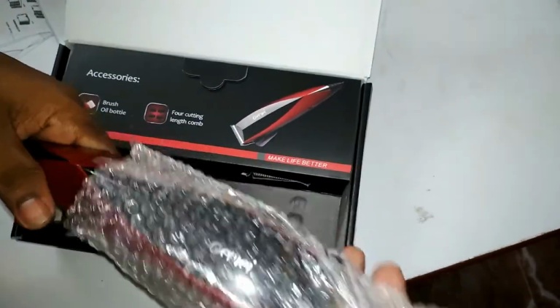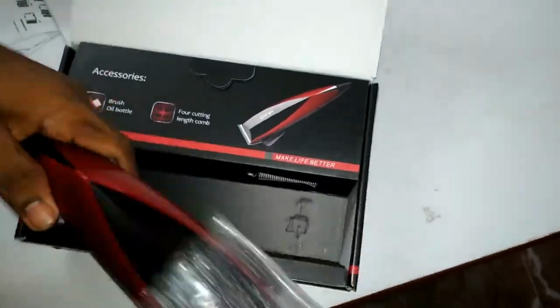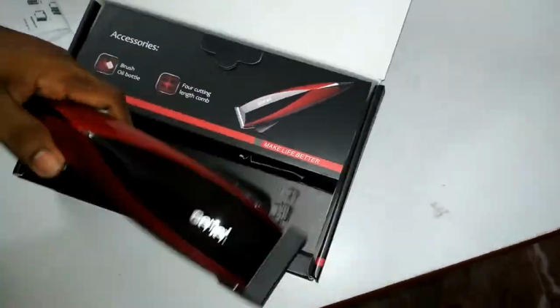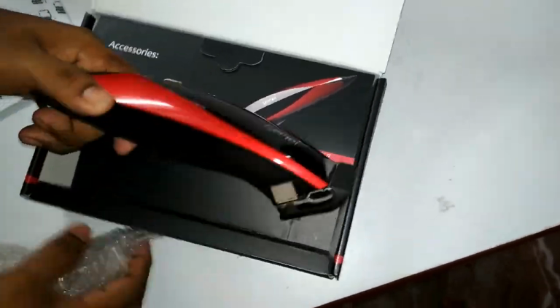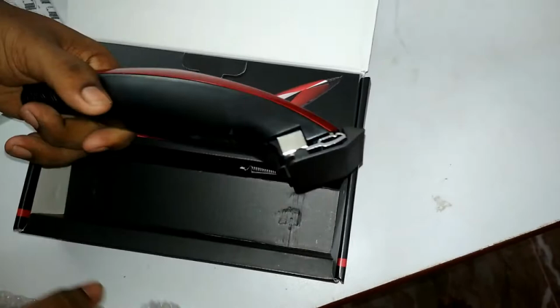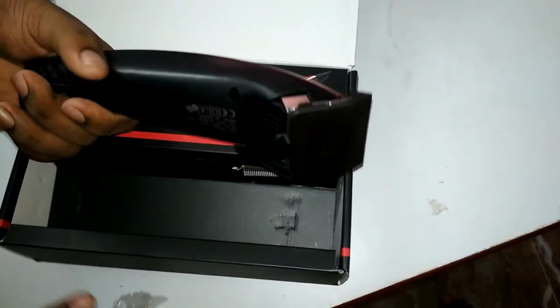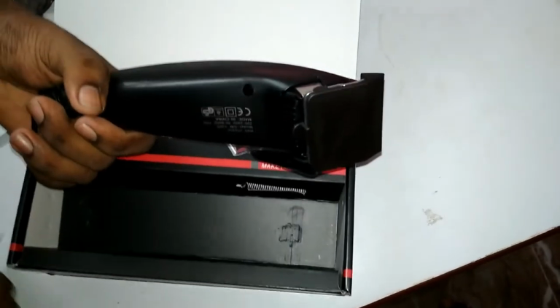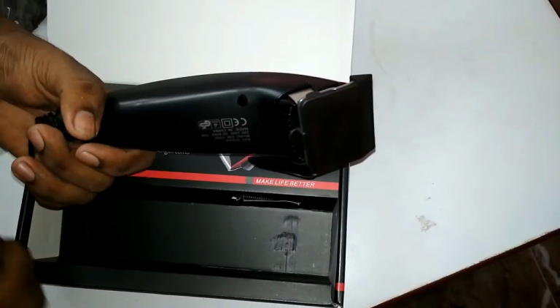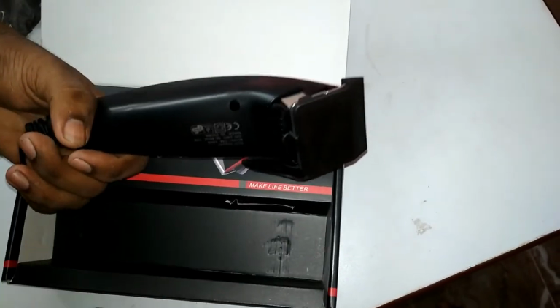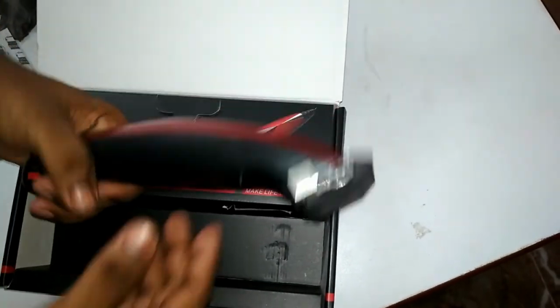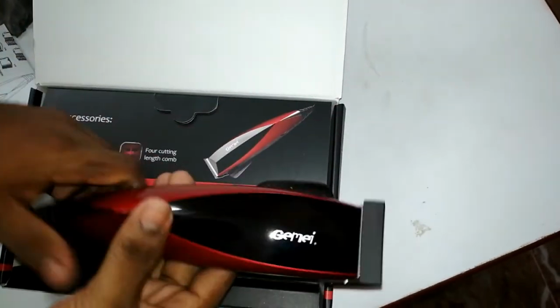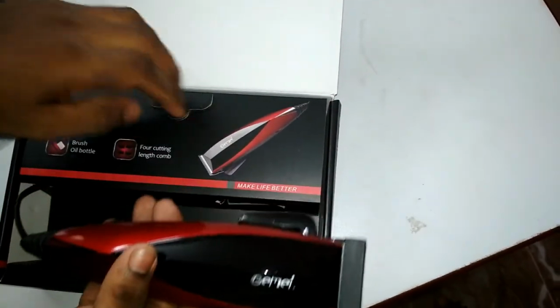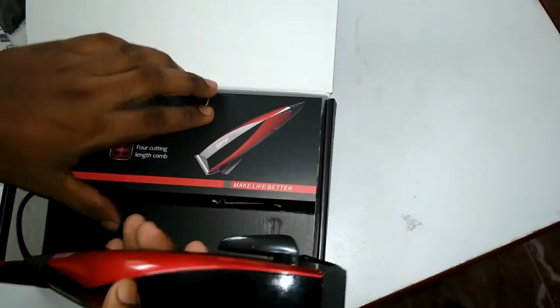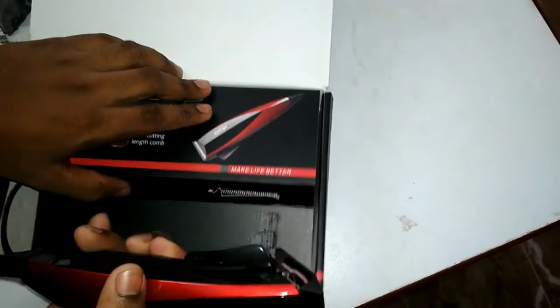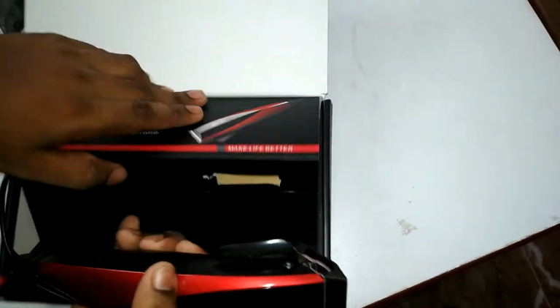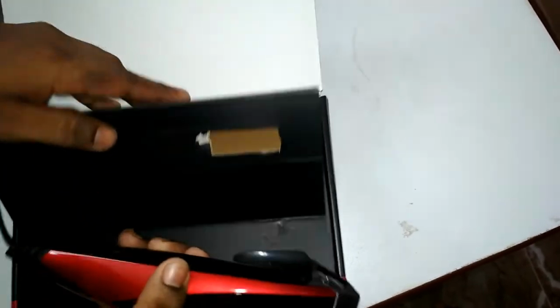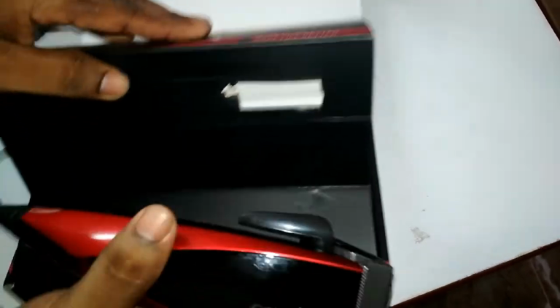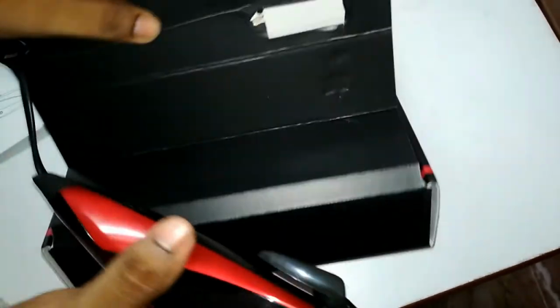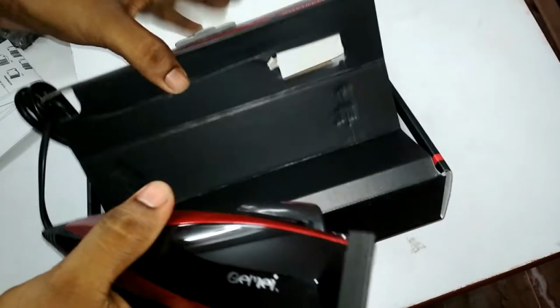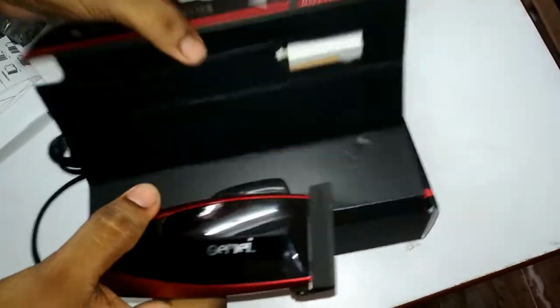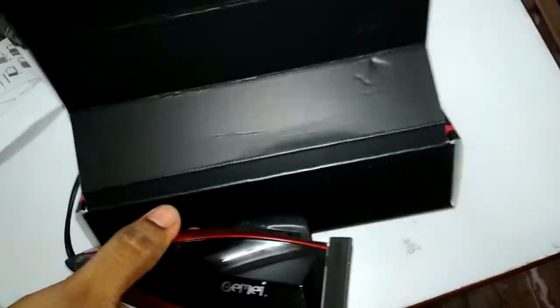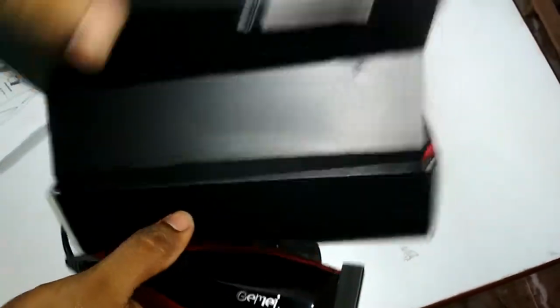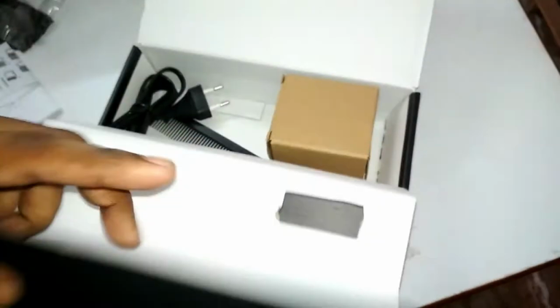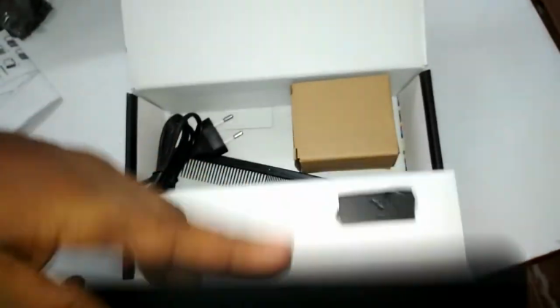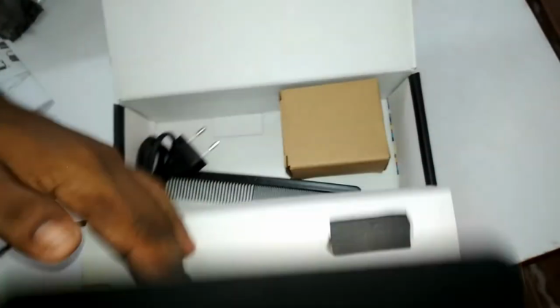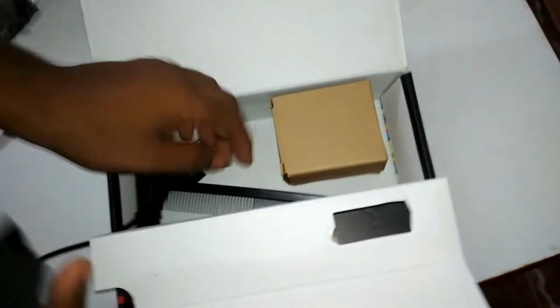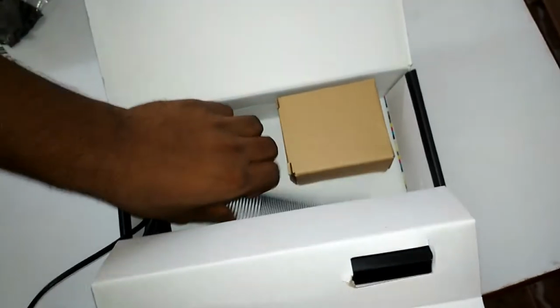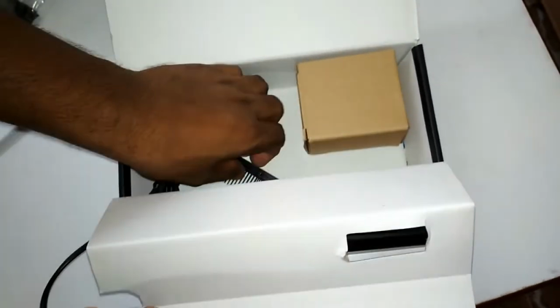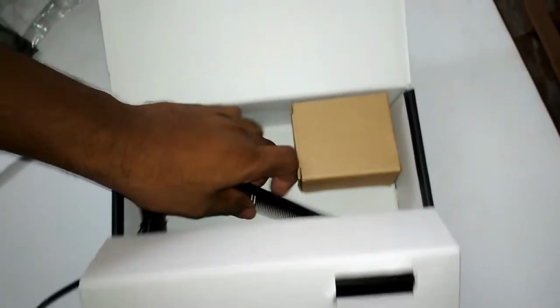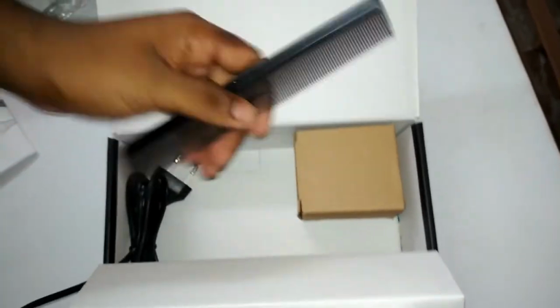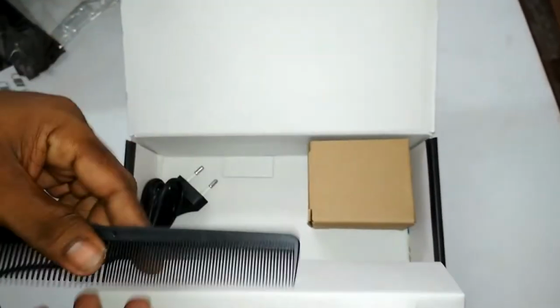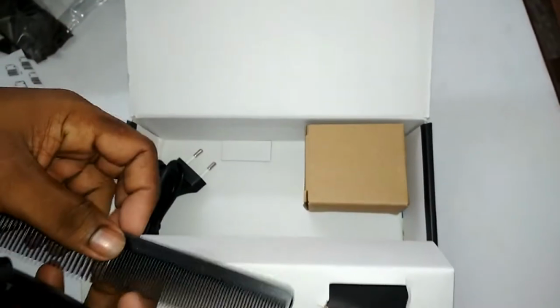The build quality is quite good and the finishing looks promising — I think the product would be good. The wire quality is also very good. Here is a comb.